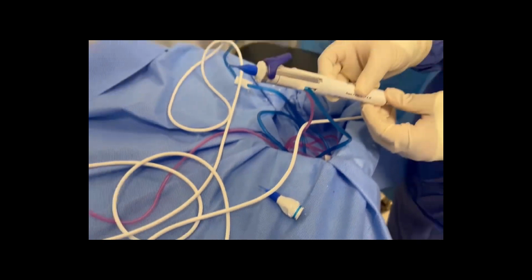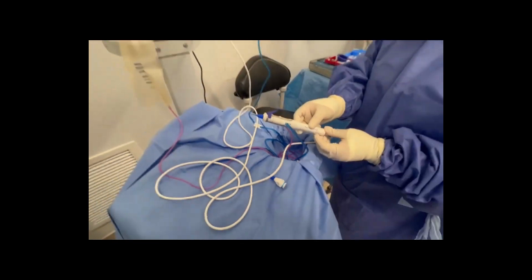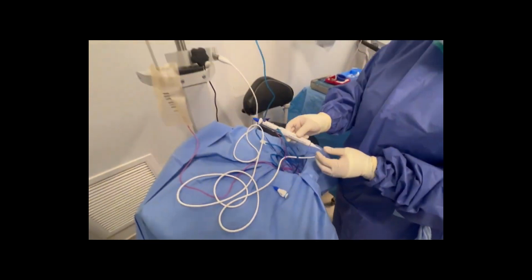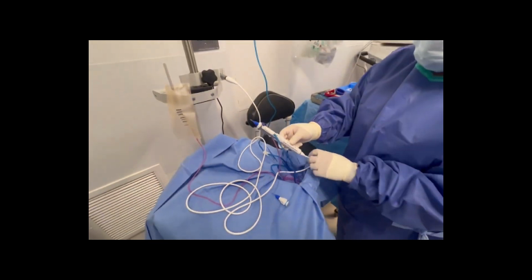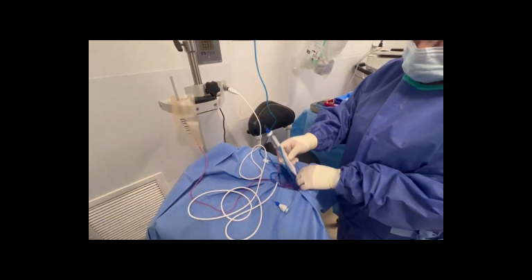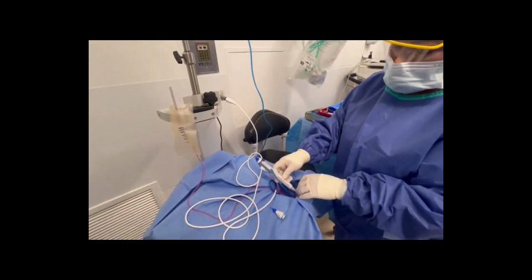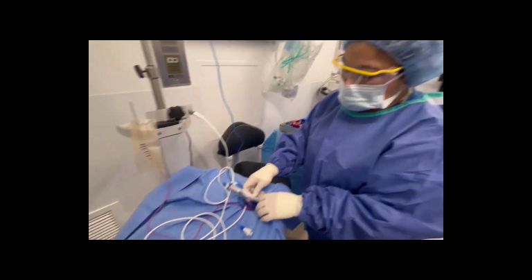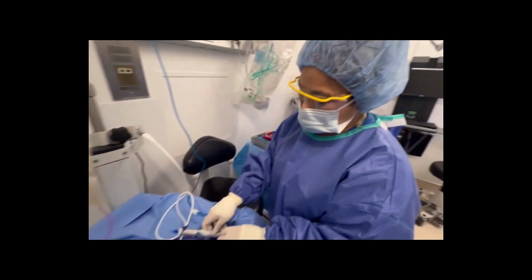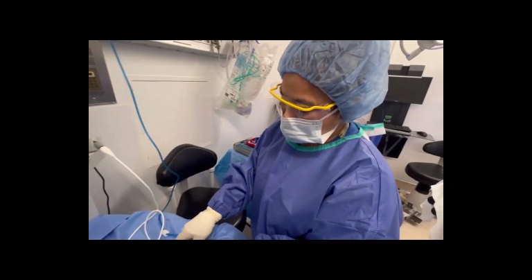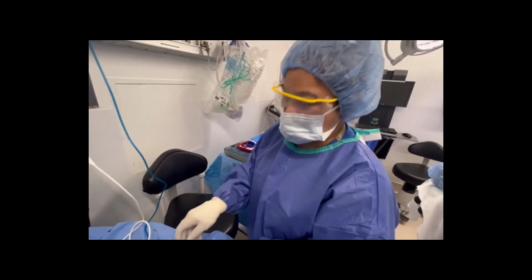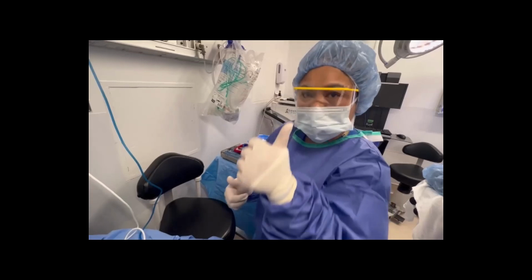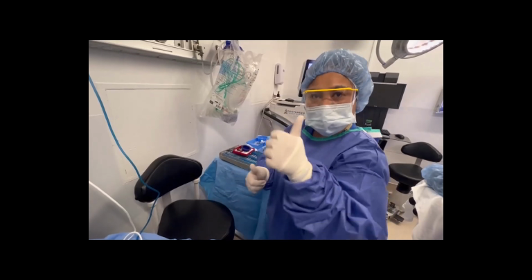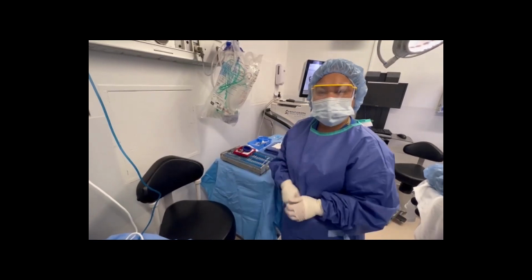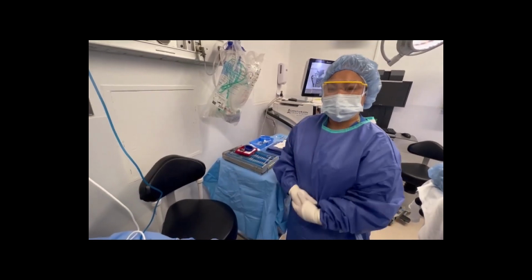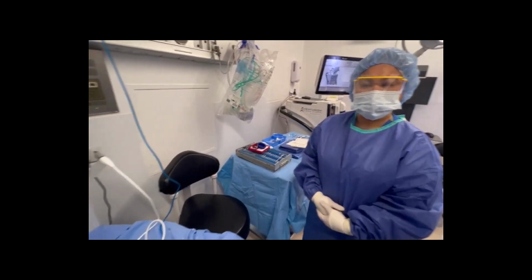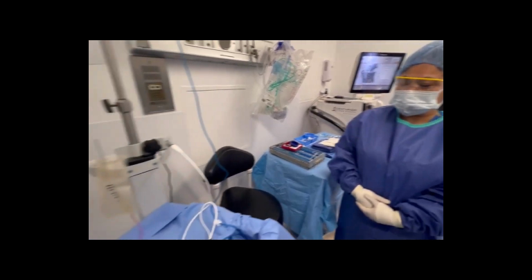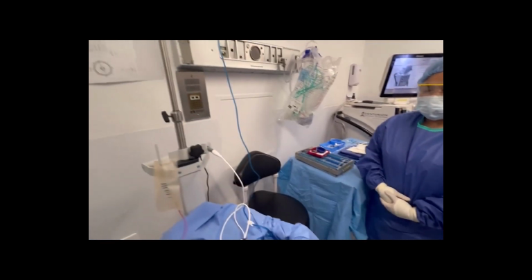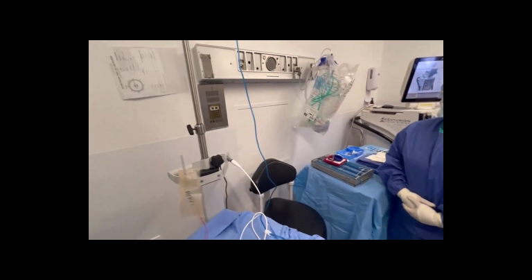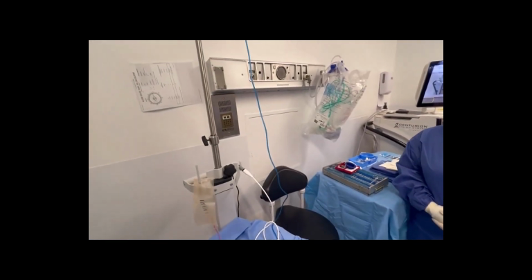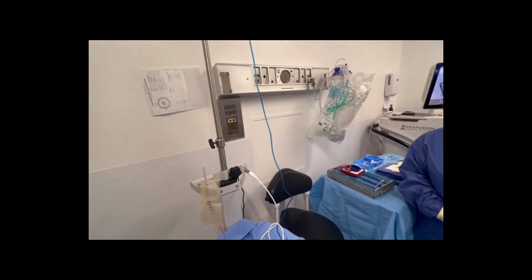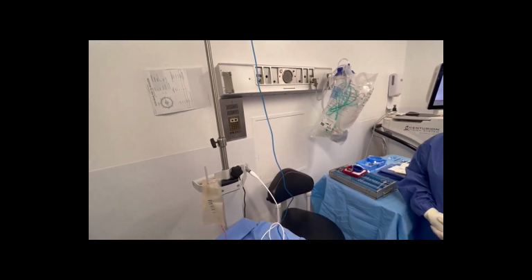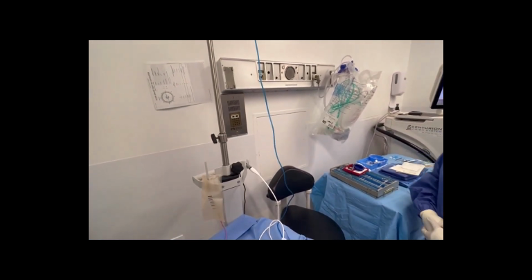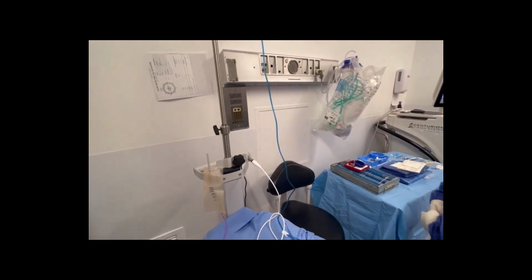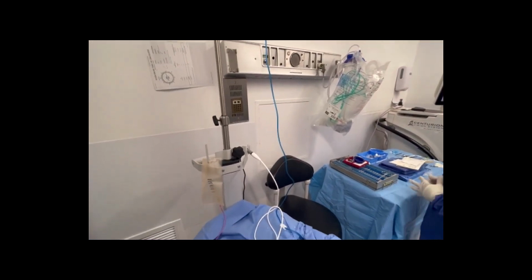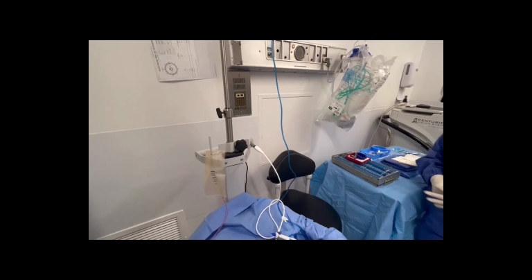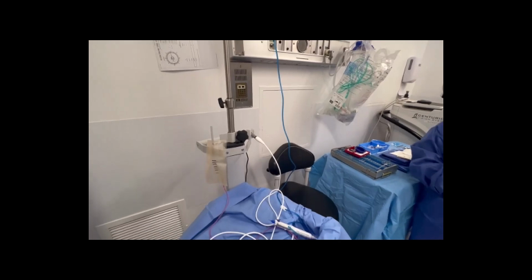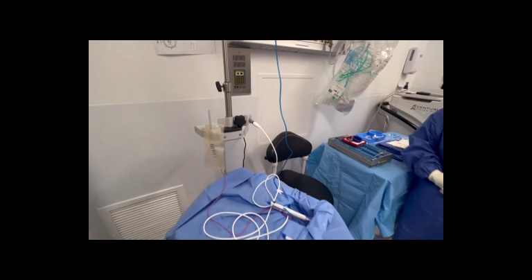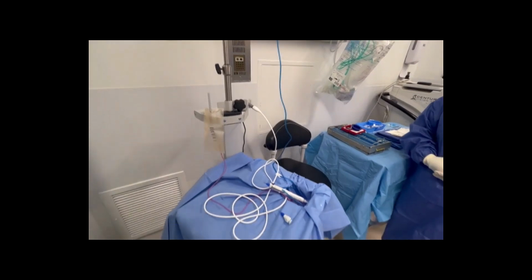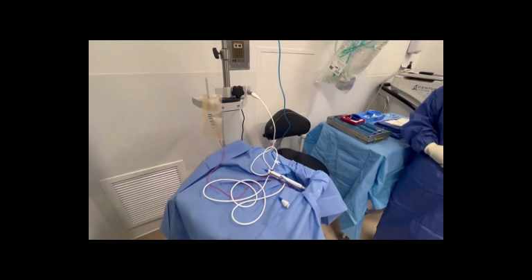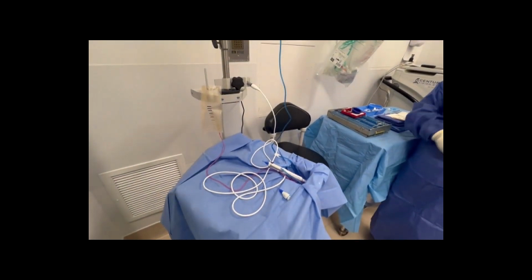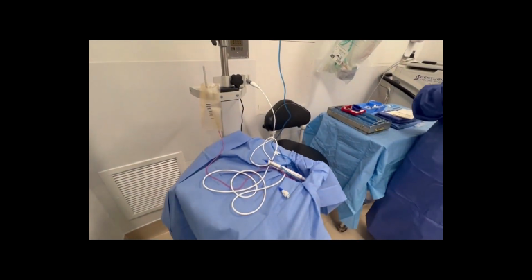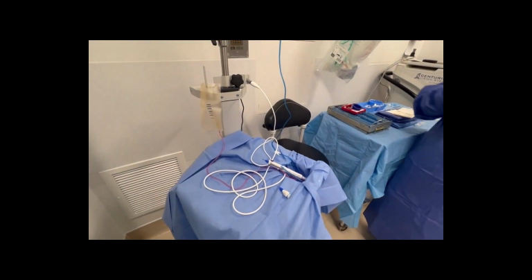This is the switchable IA tip over here that we're going to be using for the case. The nice thing about this is it's a pretty quick setup — a lot quicker than phaco, a lot less expensive than phaco, and a lot less energy. So really excited to use this technology.